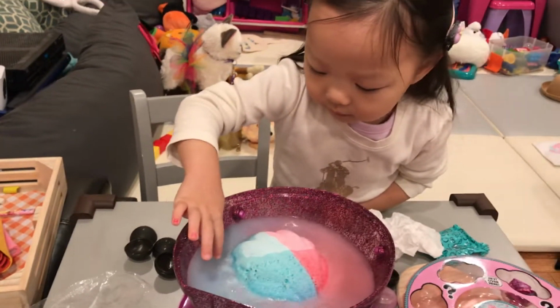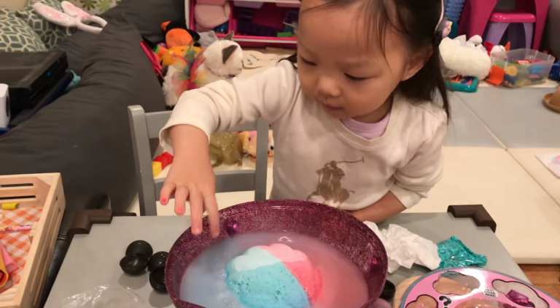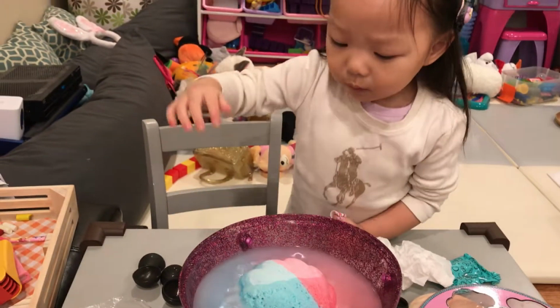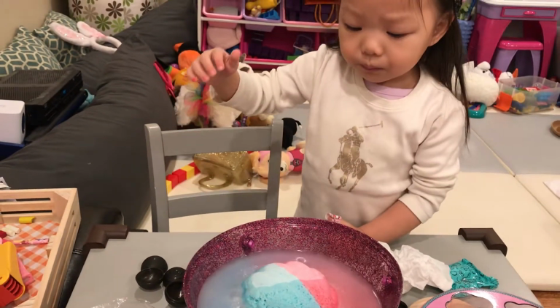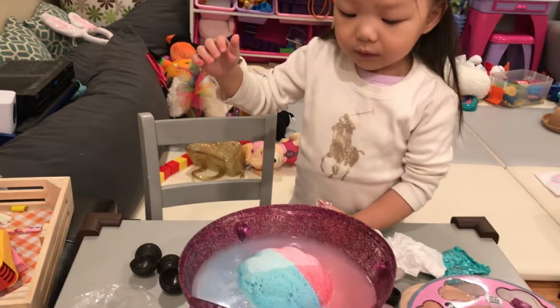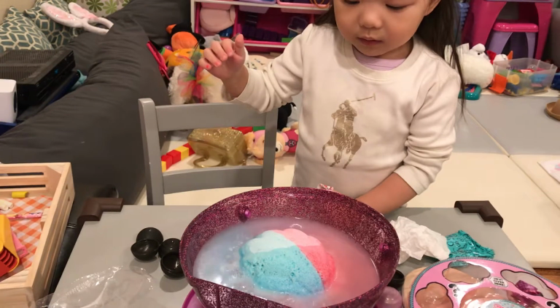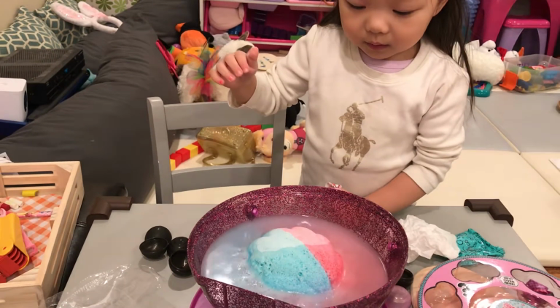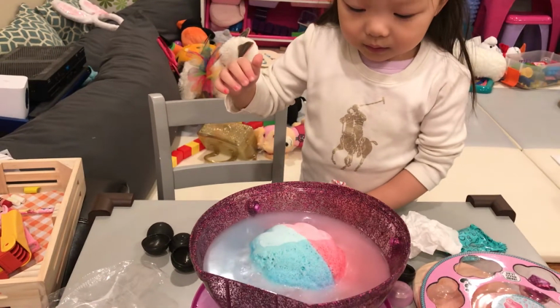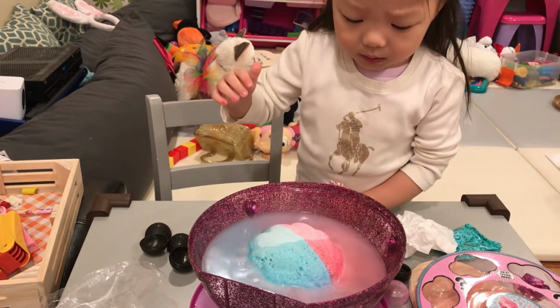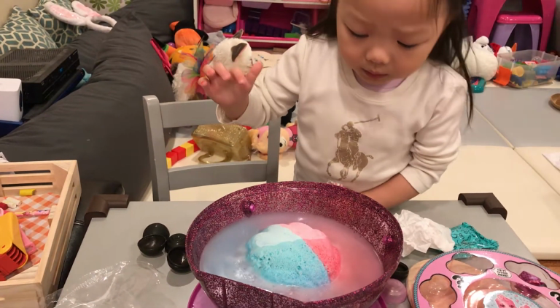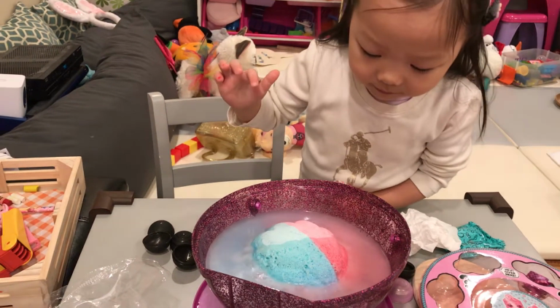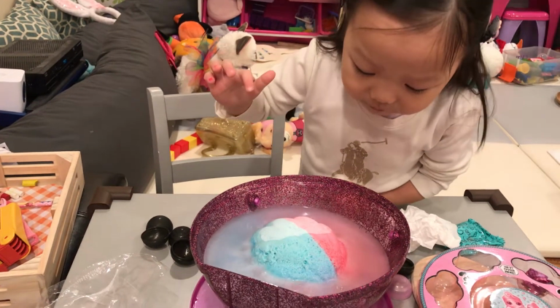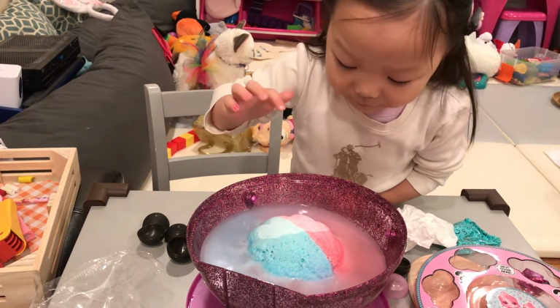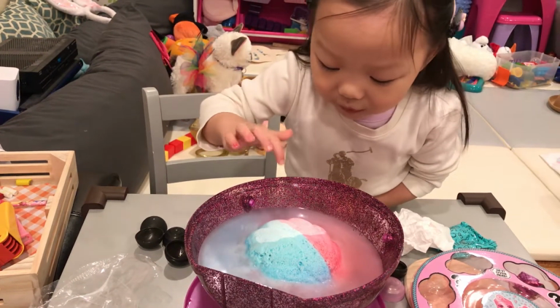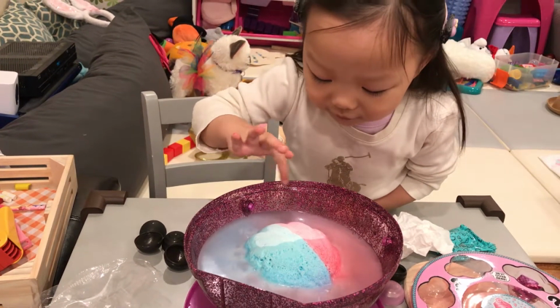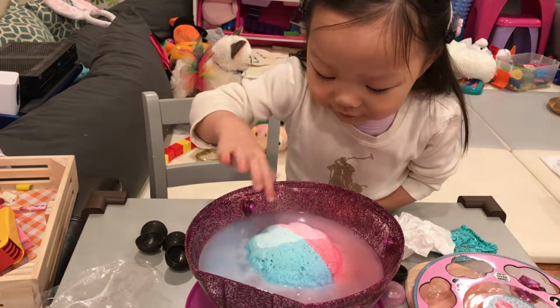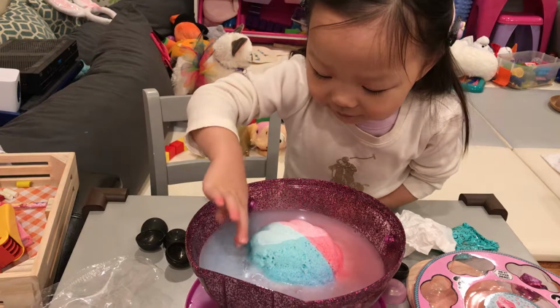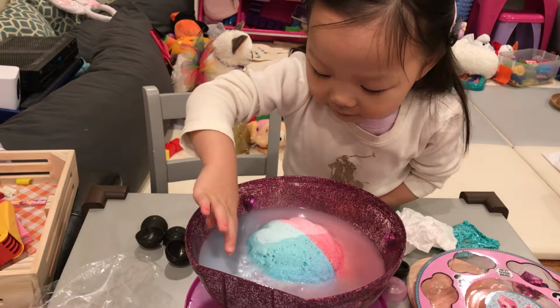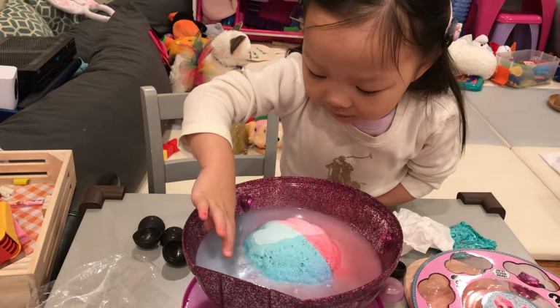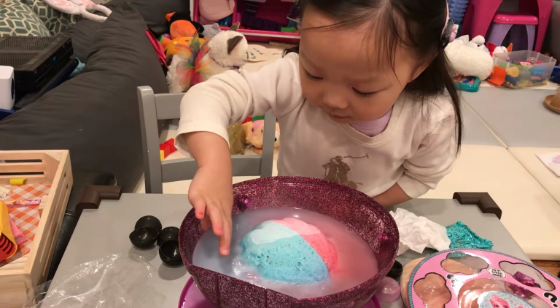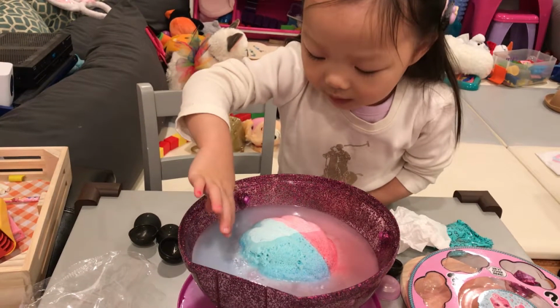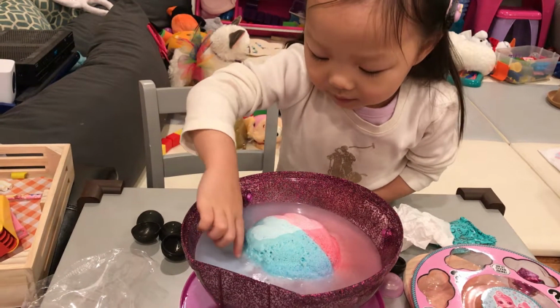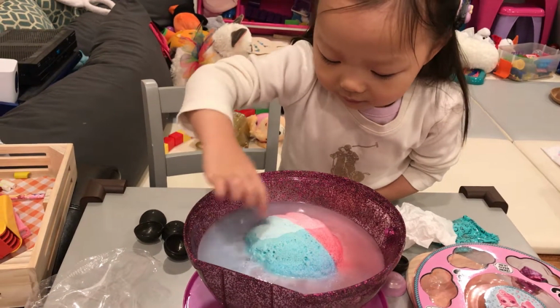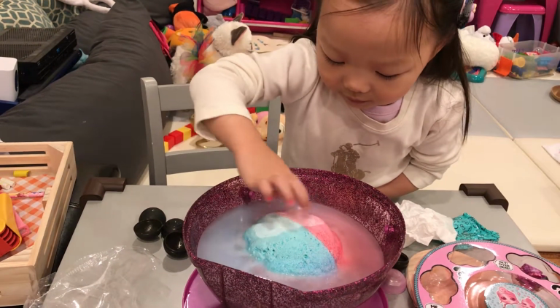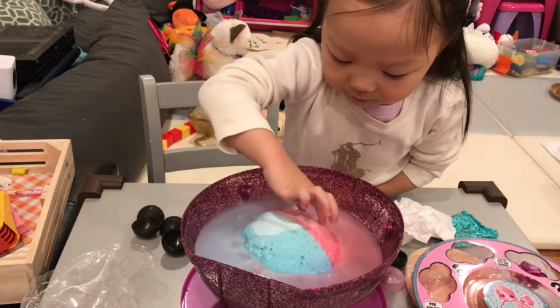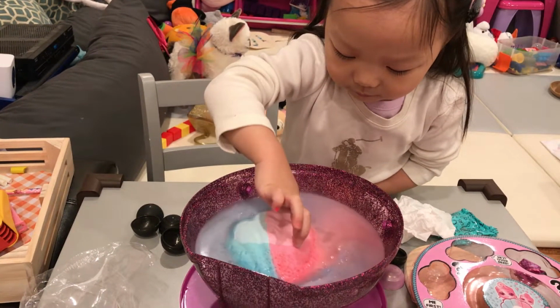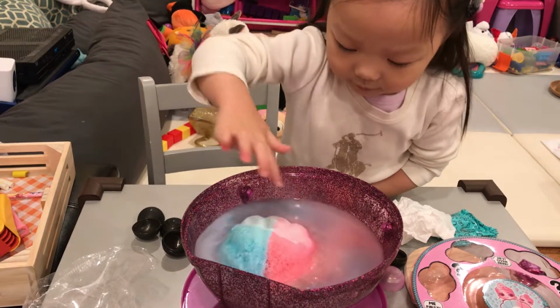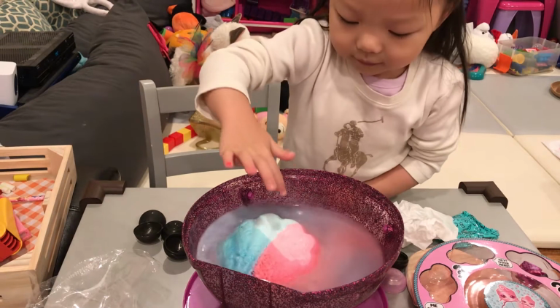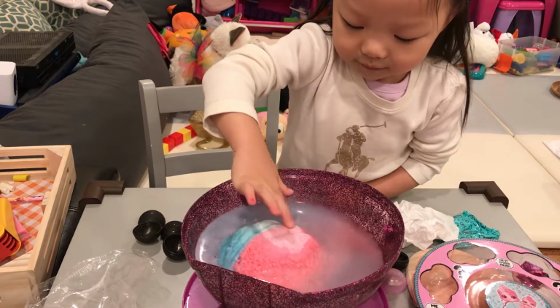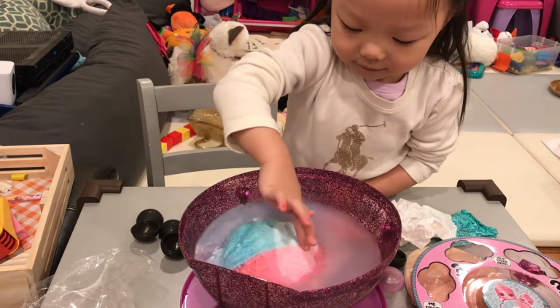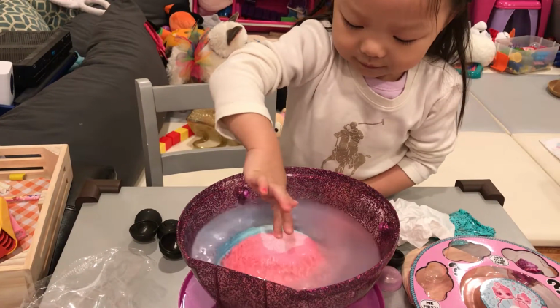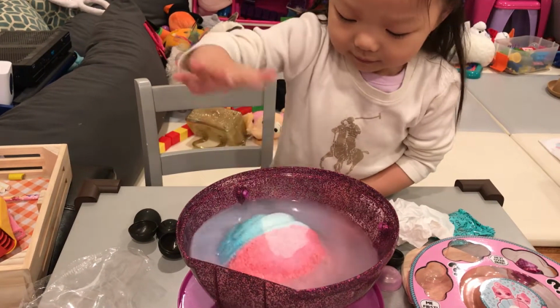Oh, it's bubbly. Is it like a bath bomb? Yes. It's a bubble. Oh, no. You want to move it around? You want to move it around, see what's inside?